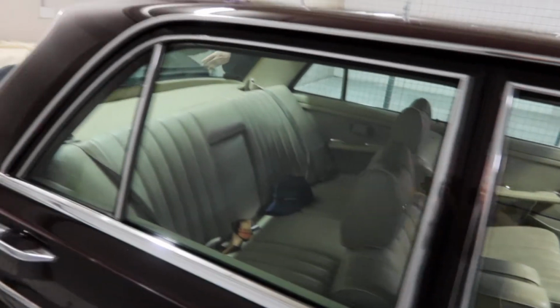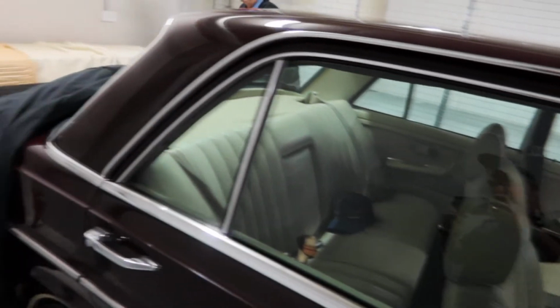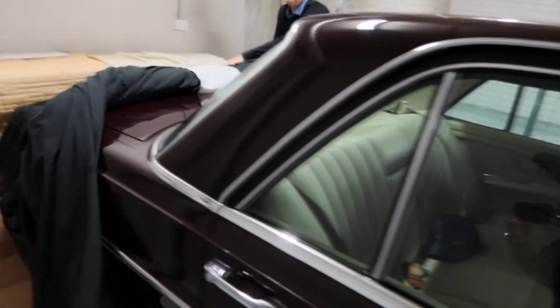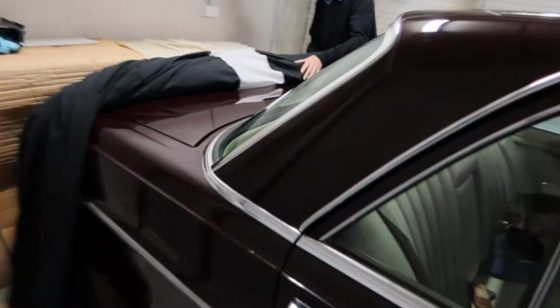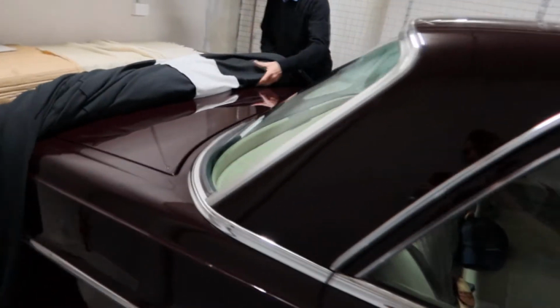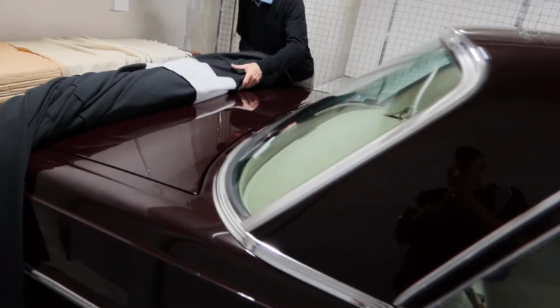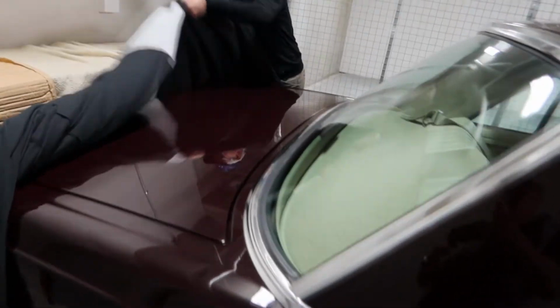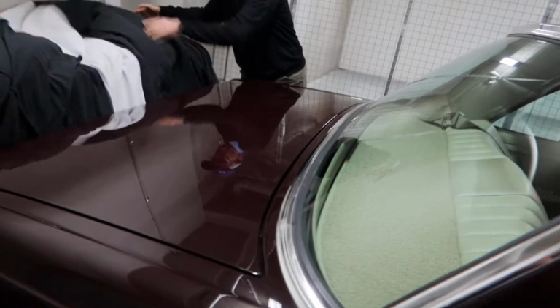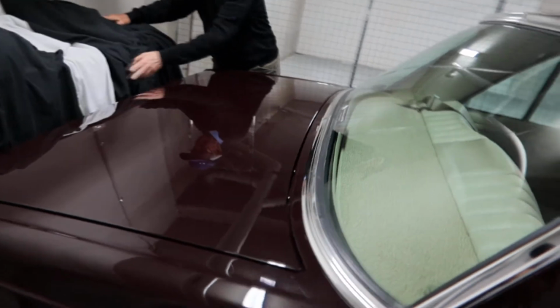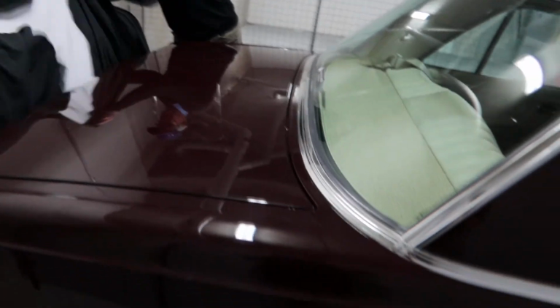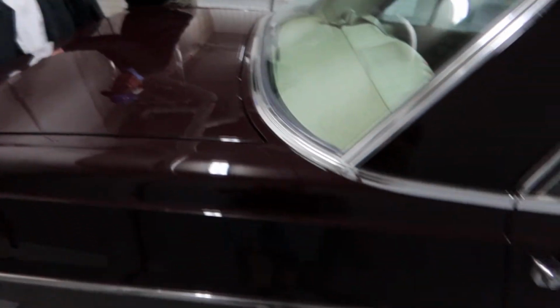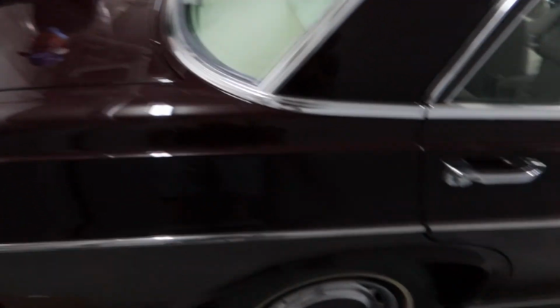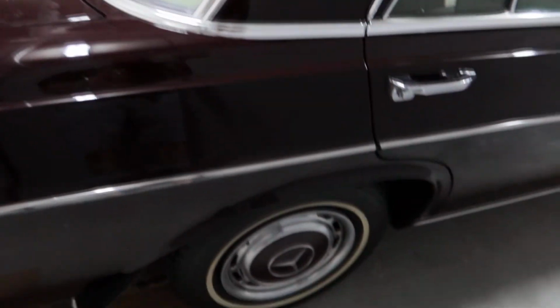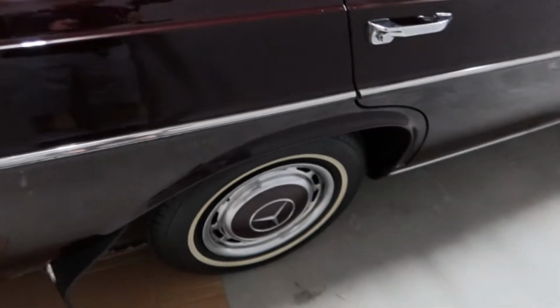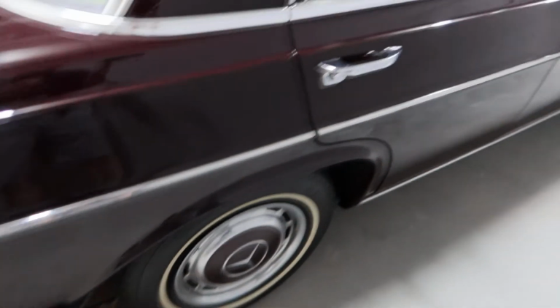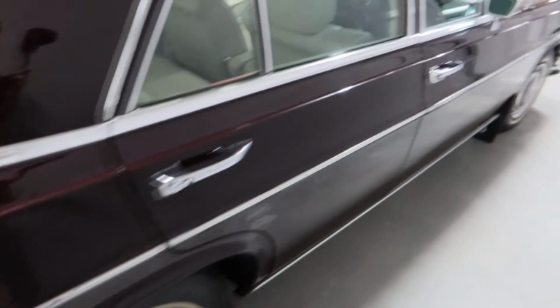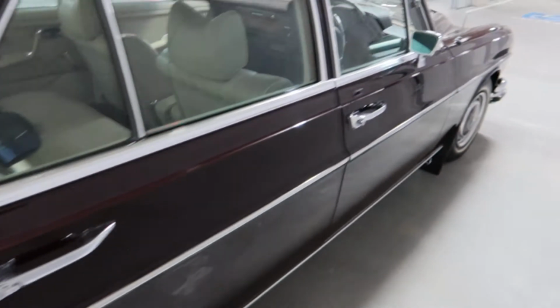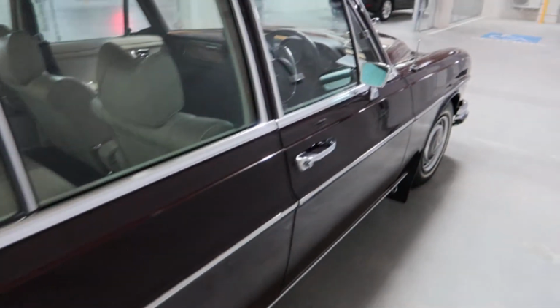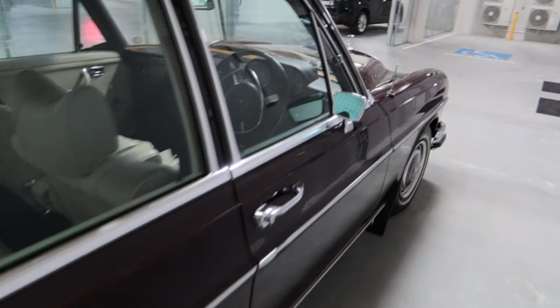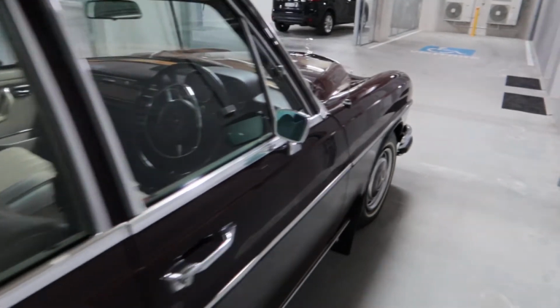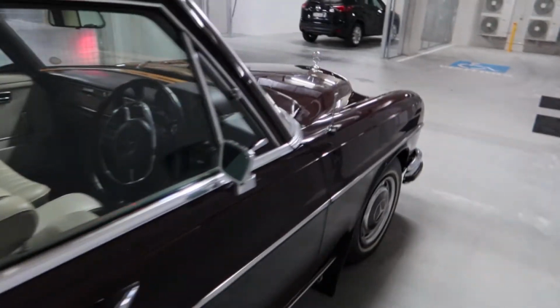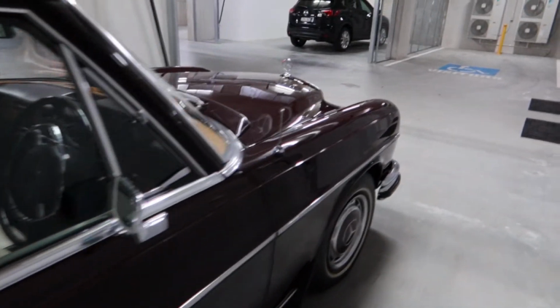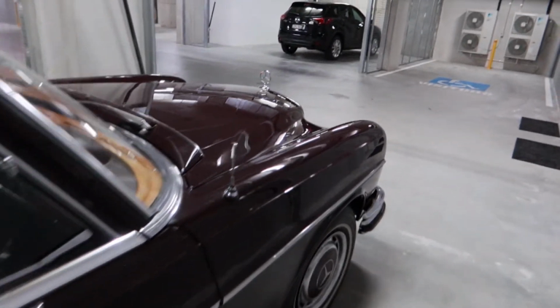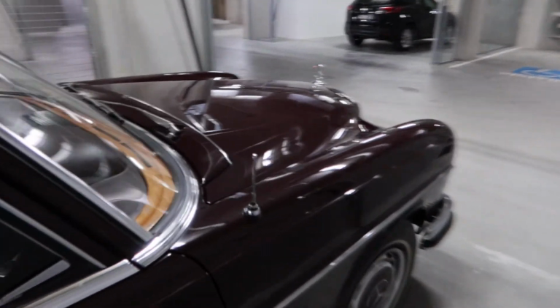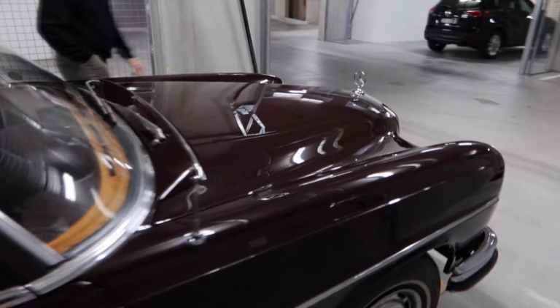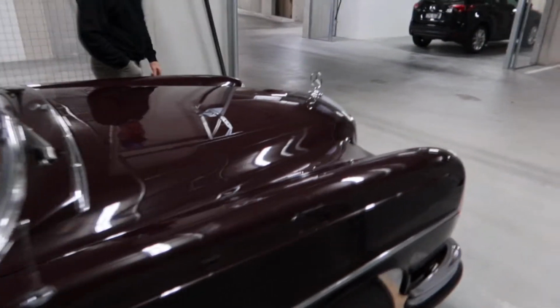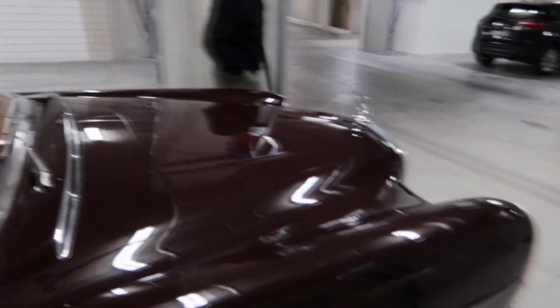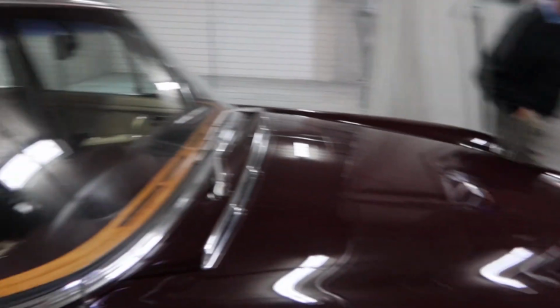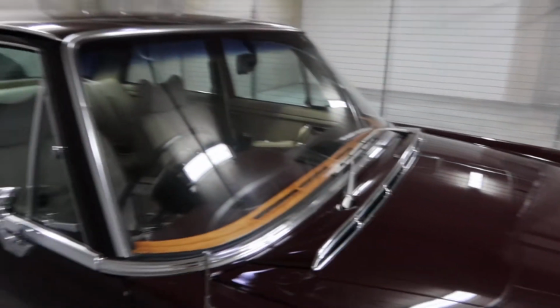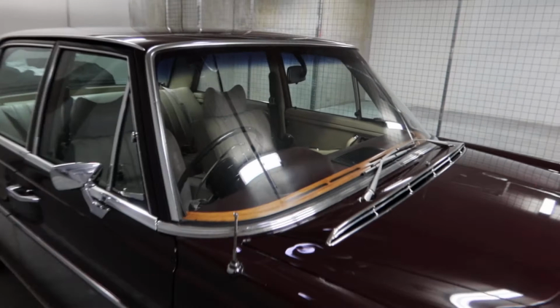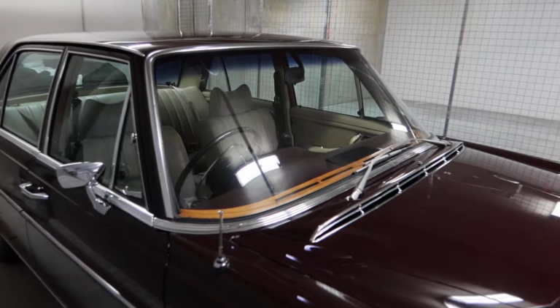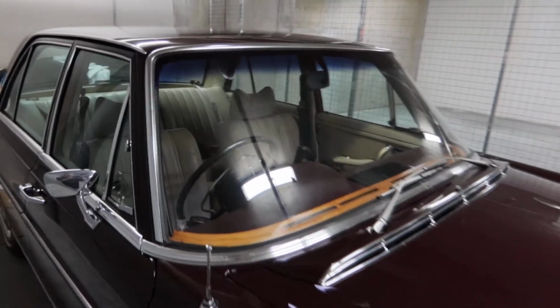Yes it is, isn't it? Wow. Well, let's get it out in the sunlight and have a look around the corner shall we? Let's just look at the woodwork too.